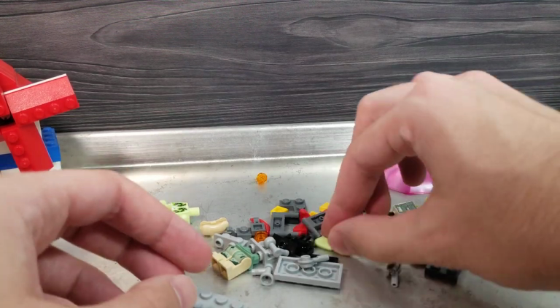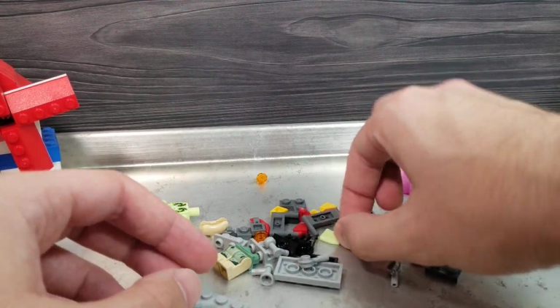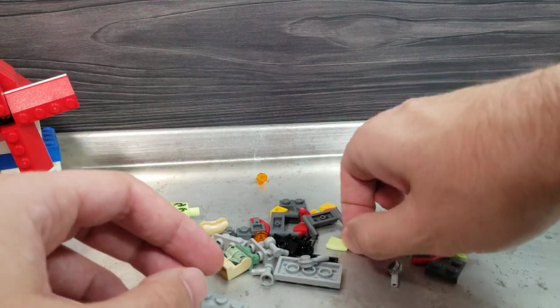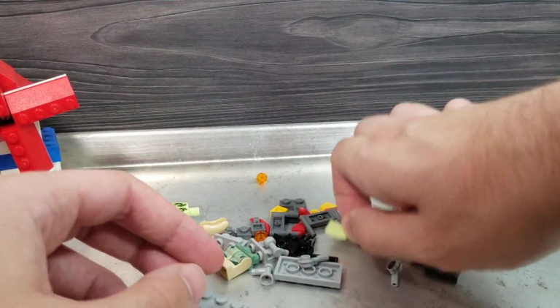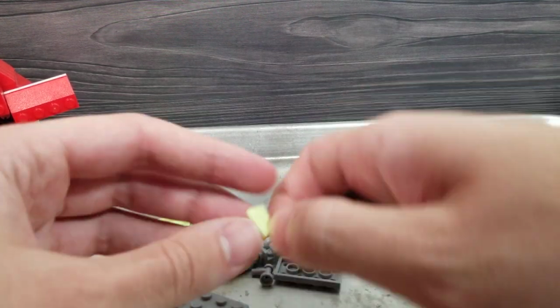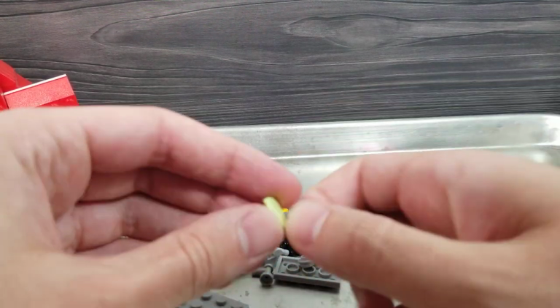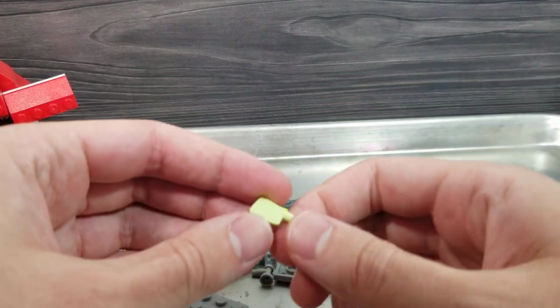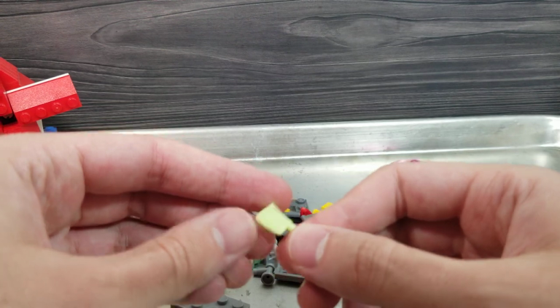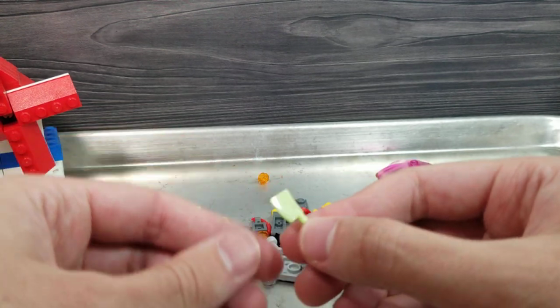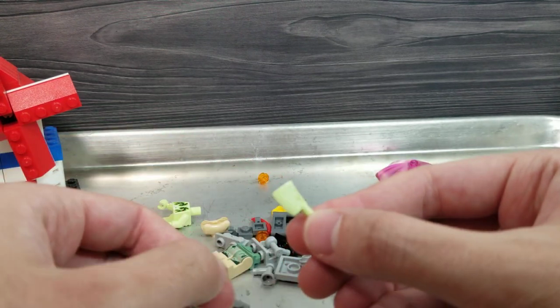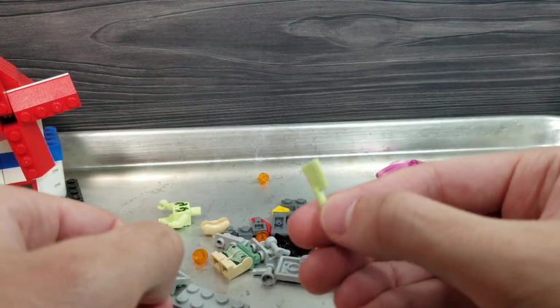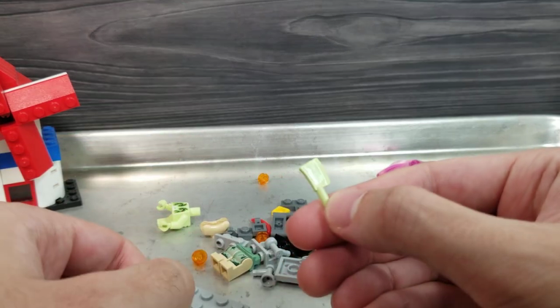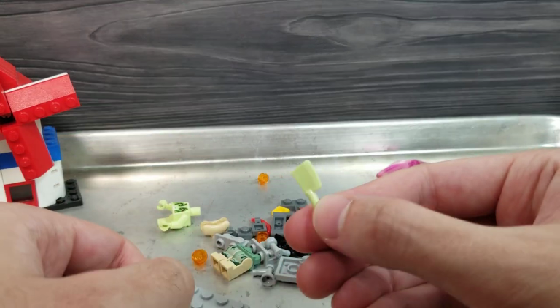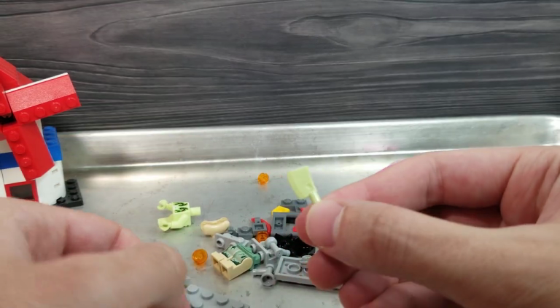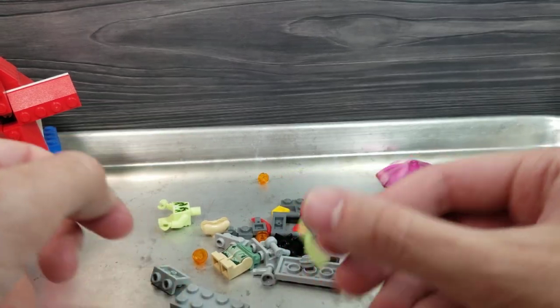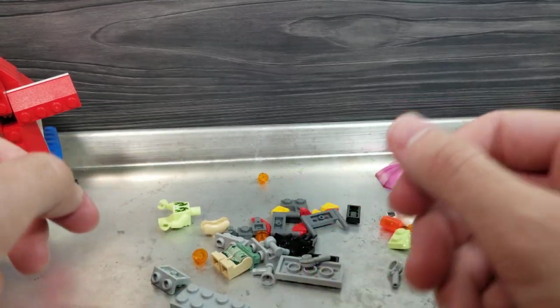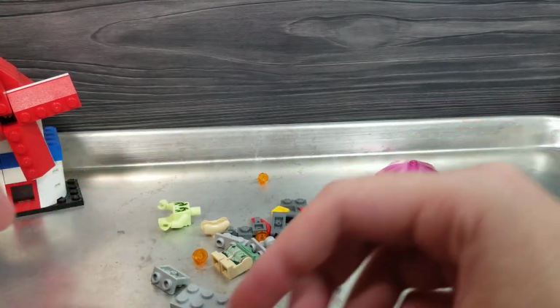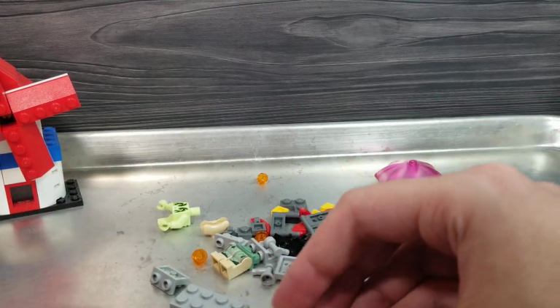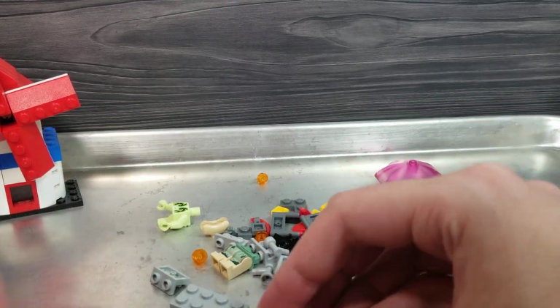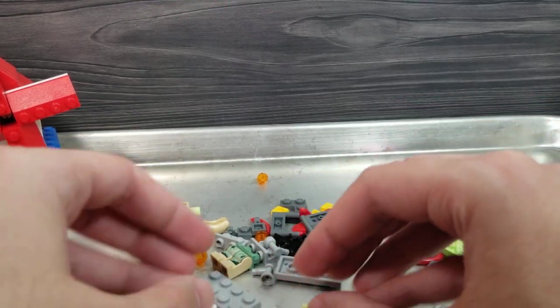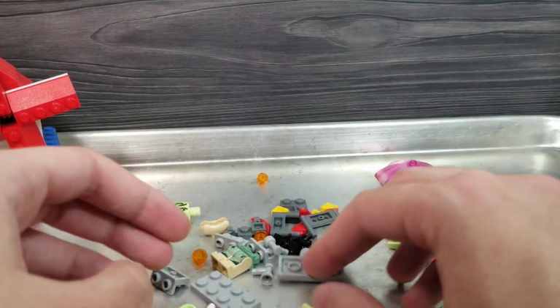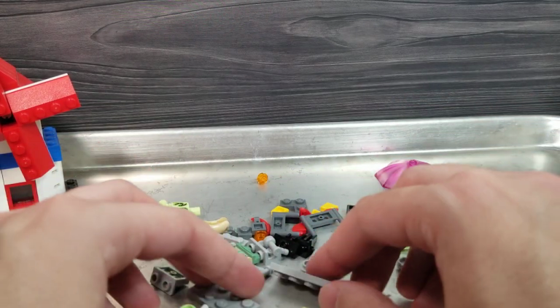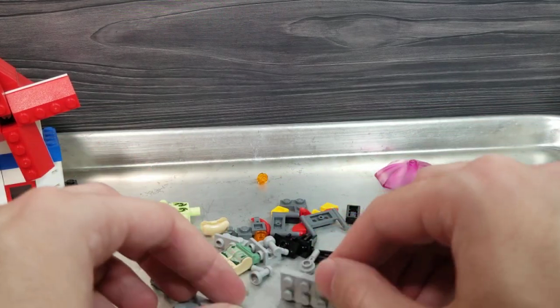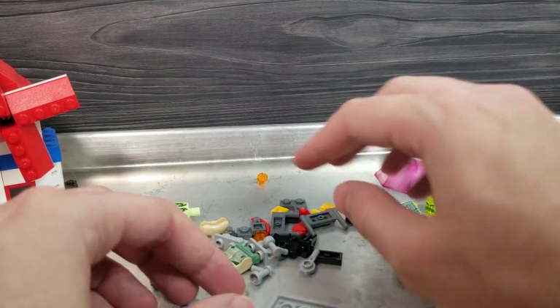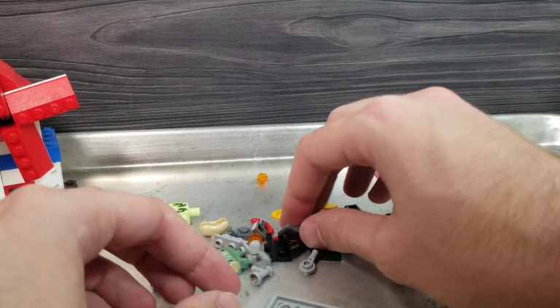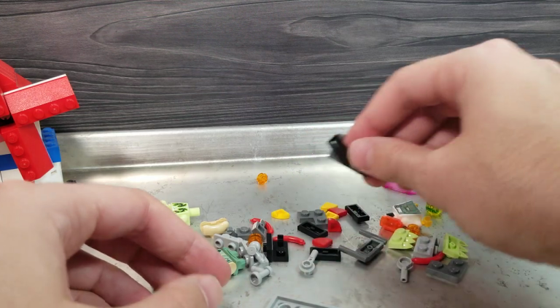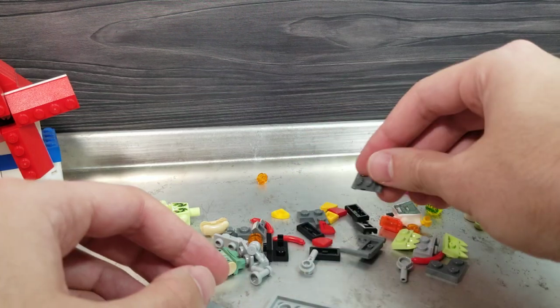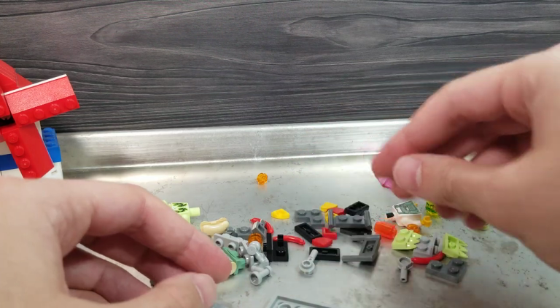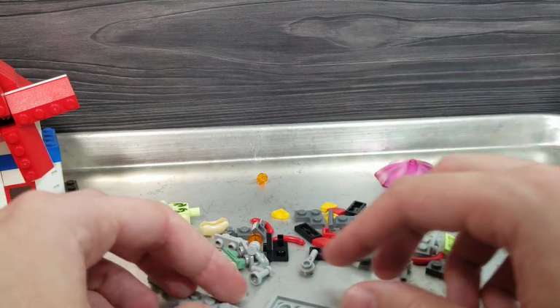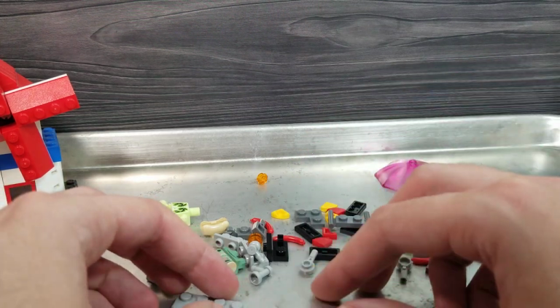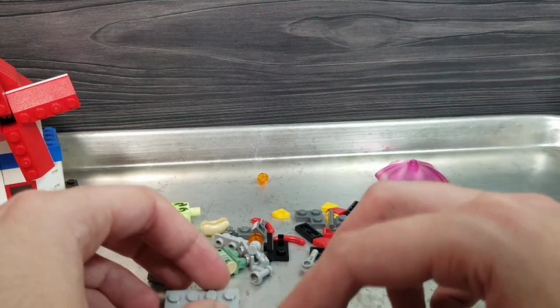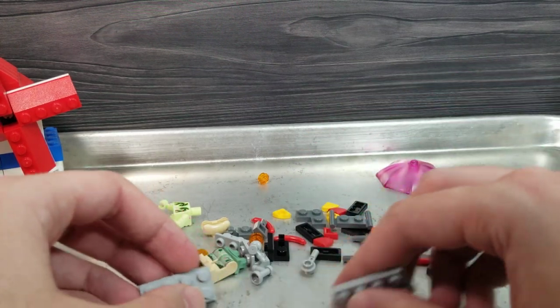I think I got this for like five bucks. Look at this — it's a meat cleaver but in ghost color. I like that. We got a lot of good pieces actually, a lot of really good pieces.